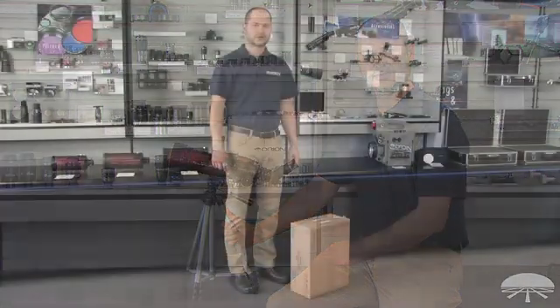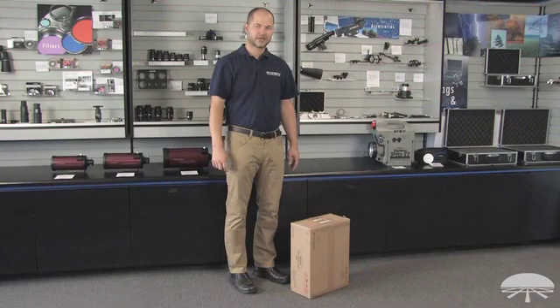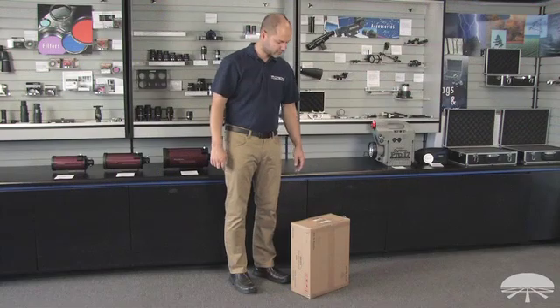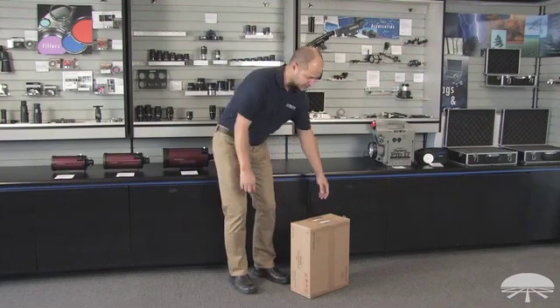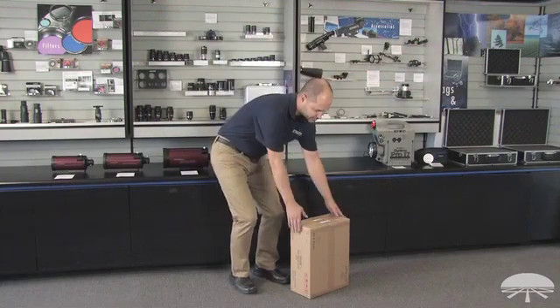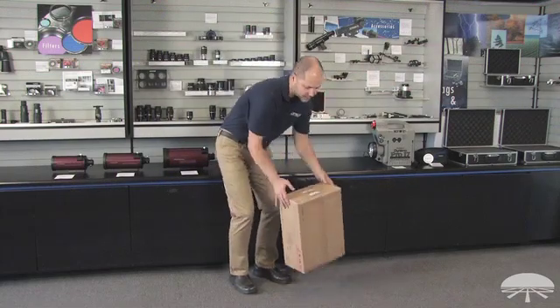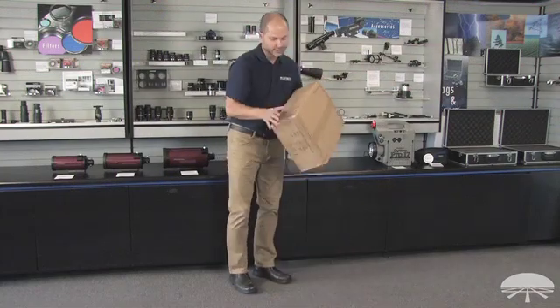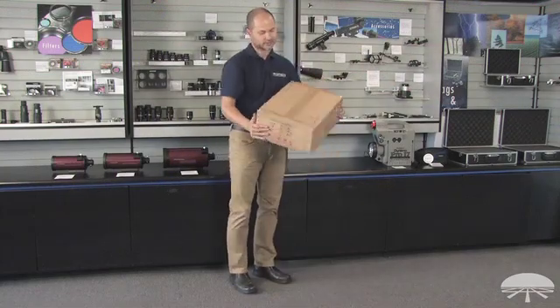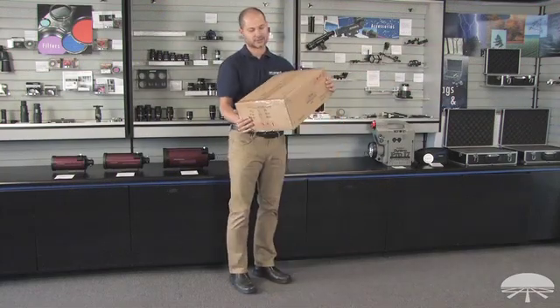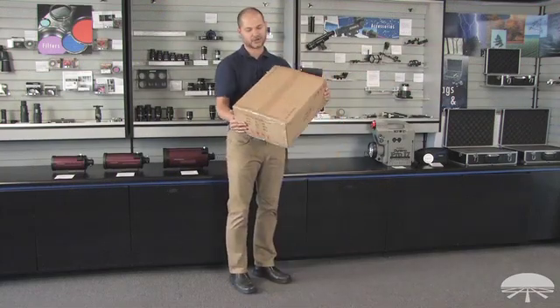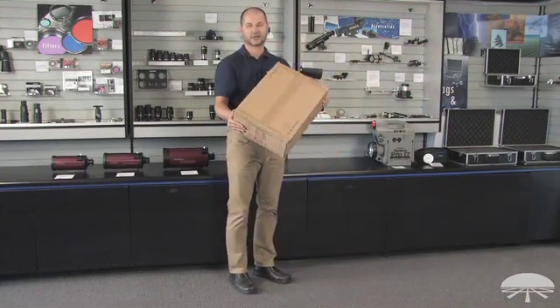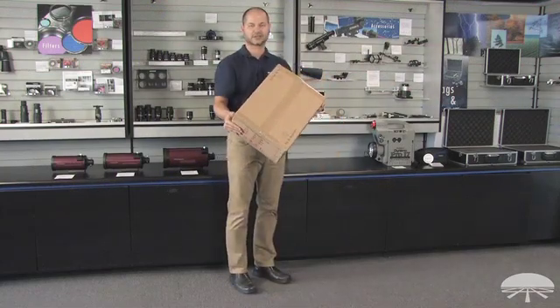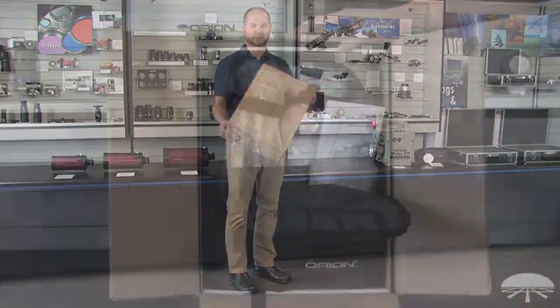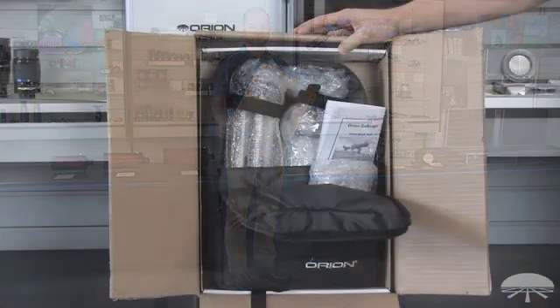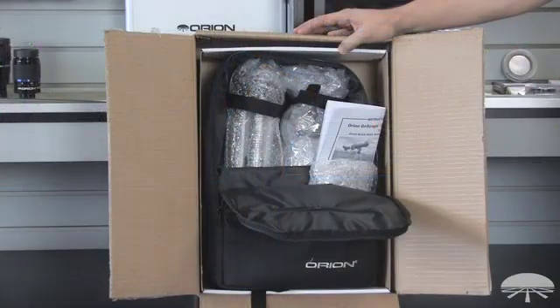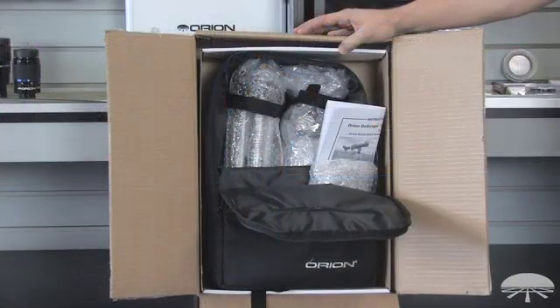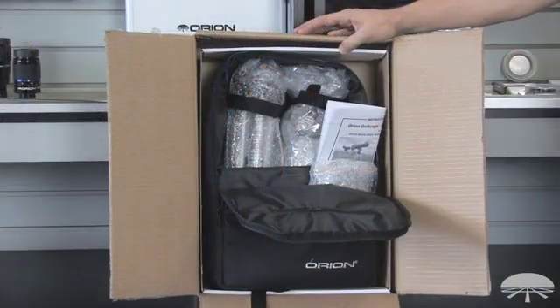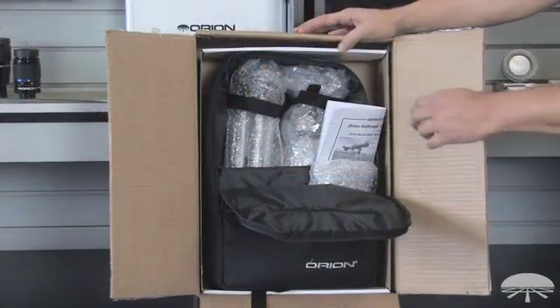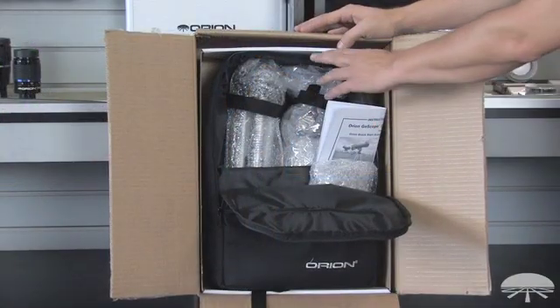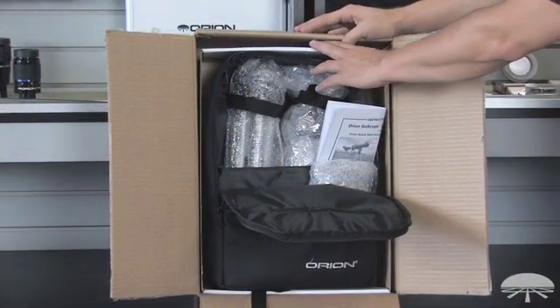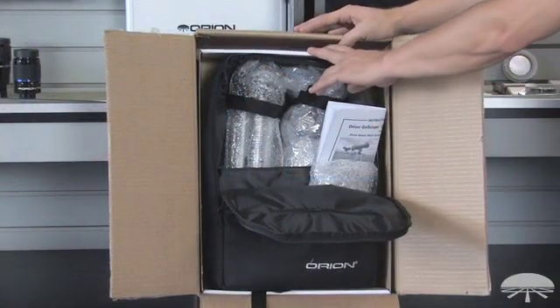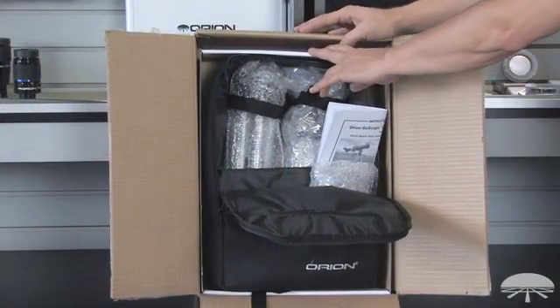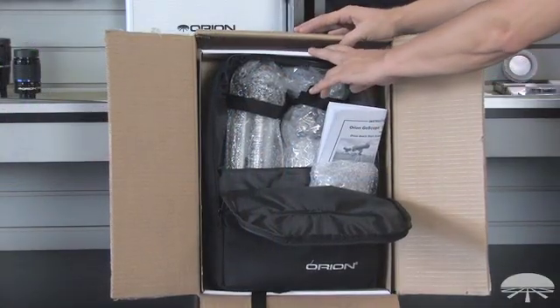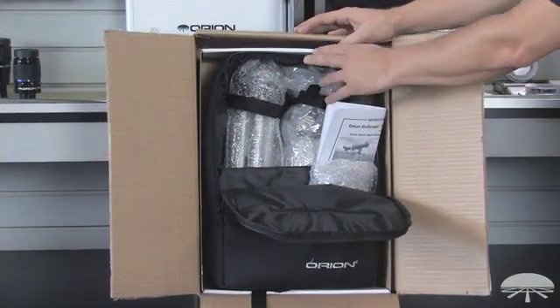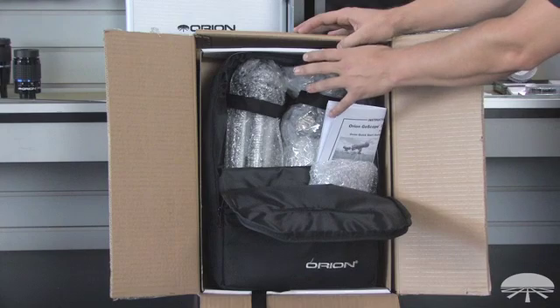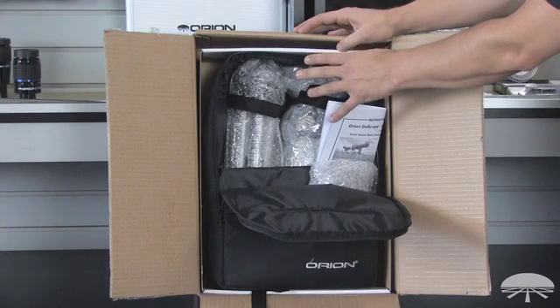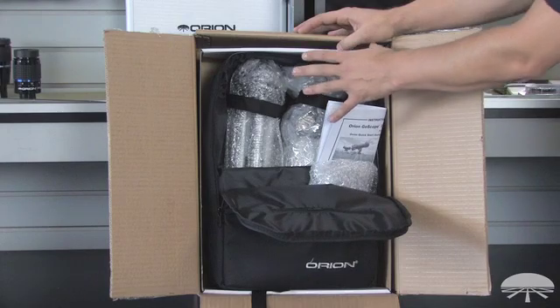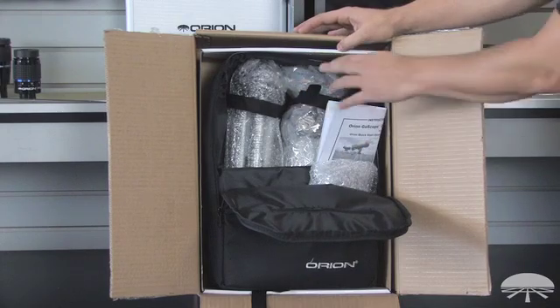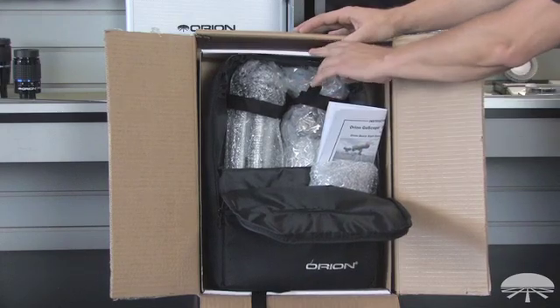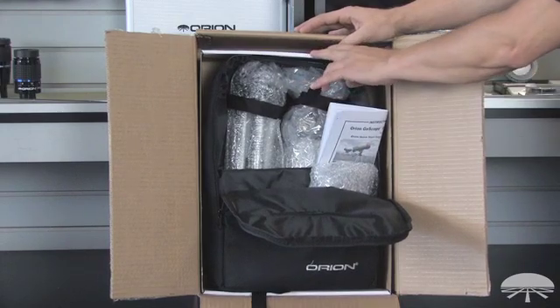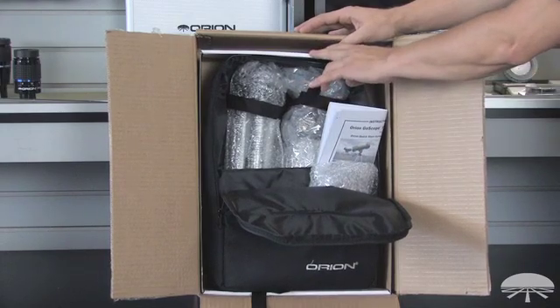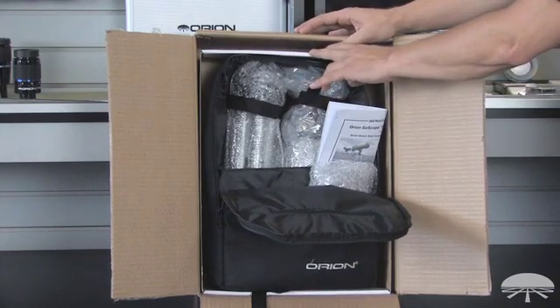The GoScope 70 is going to arrive at your door in a real small box like this, so let's open it up and take a look and see what's inside. When you open up the GoScope you'll find that it's double boxed for security during shipment. I've removed the lid of the inner white box.